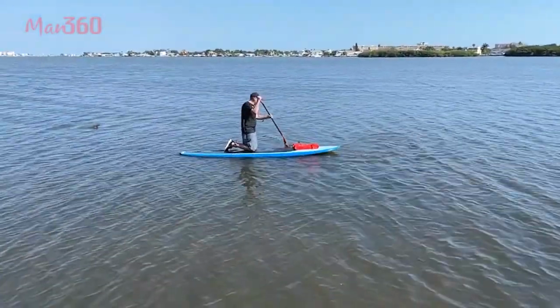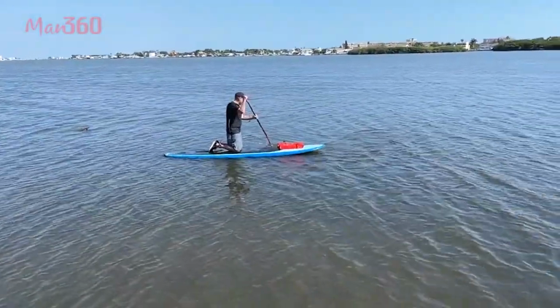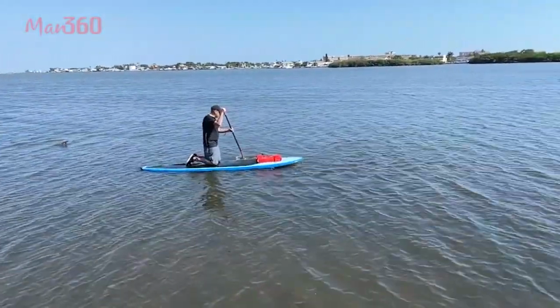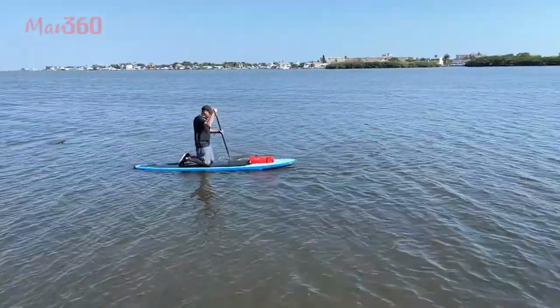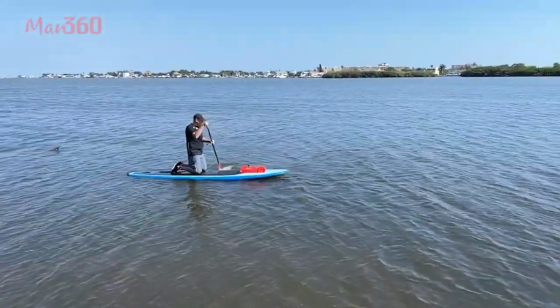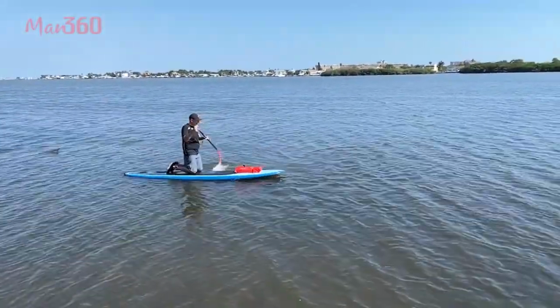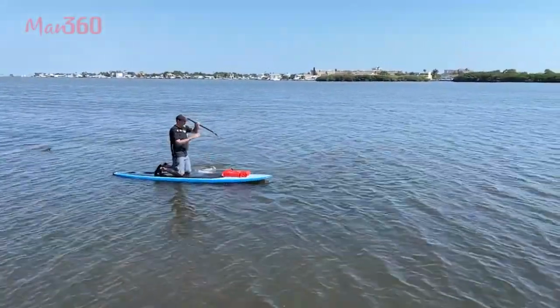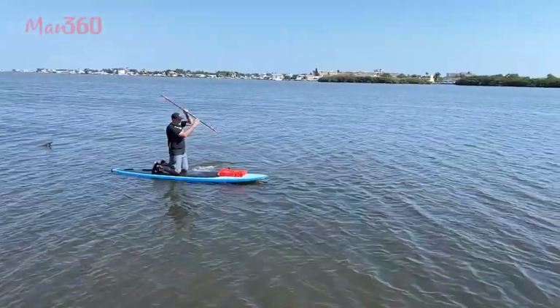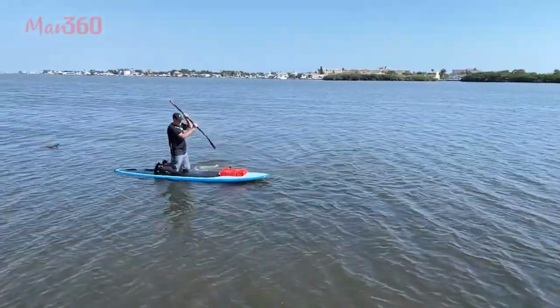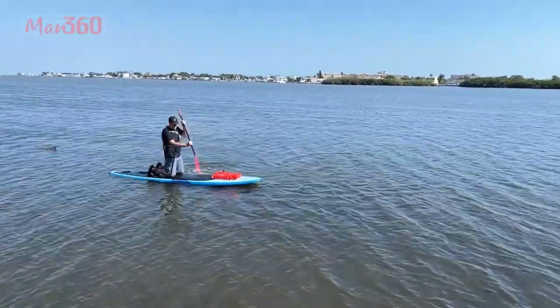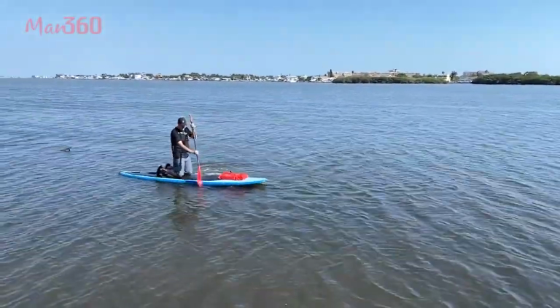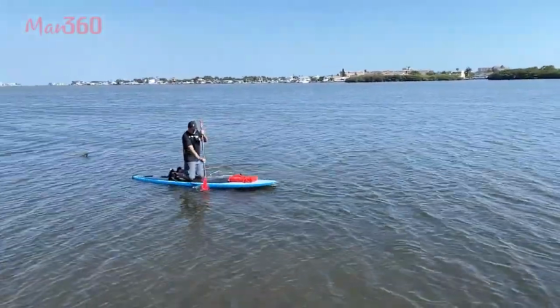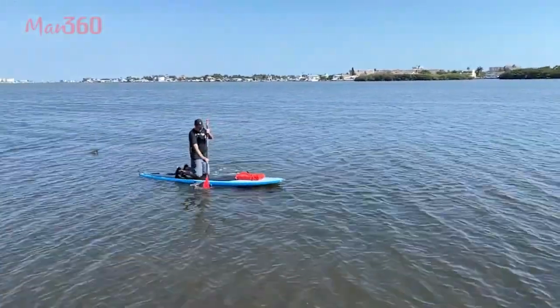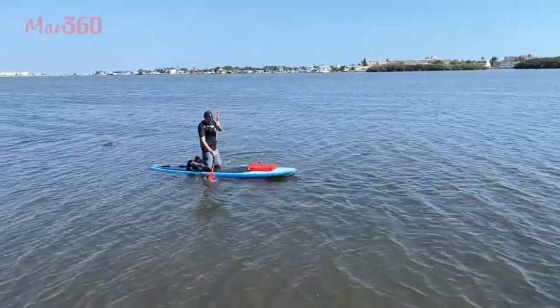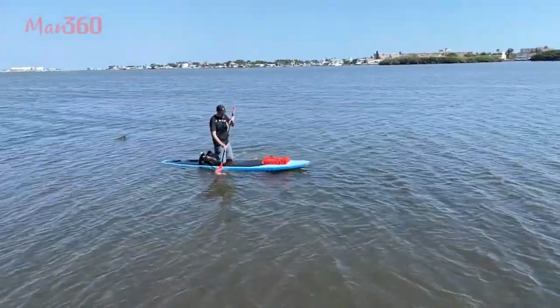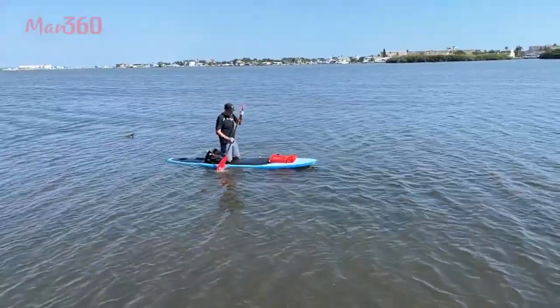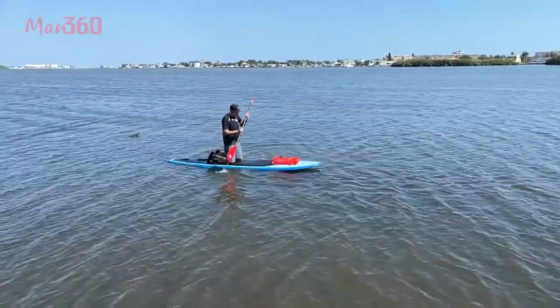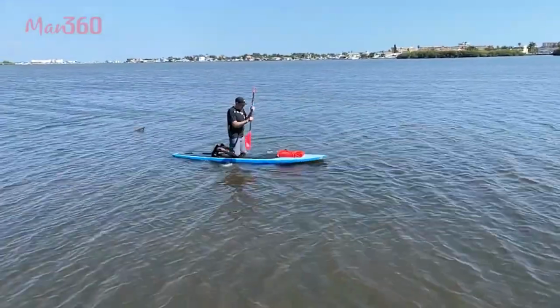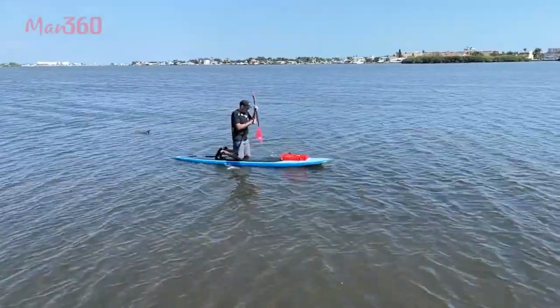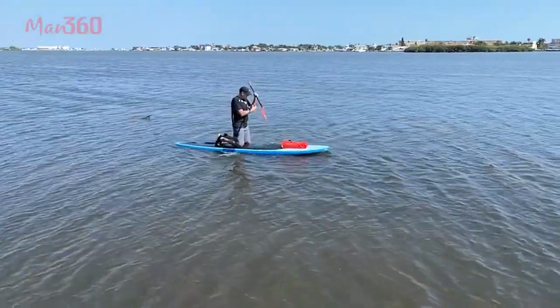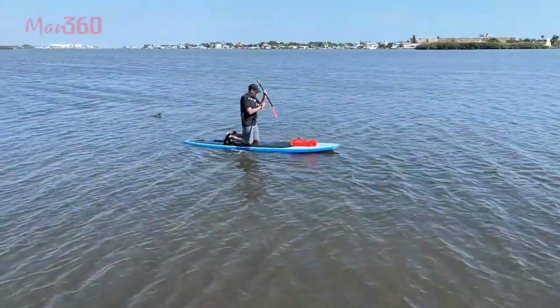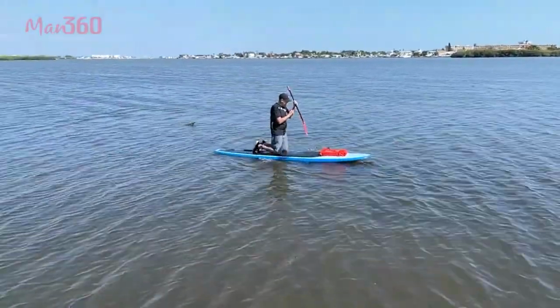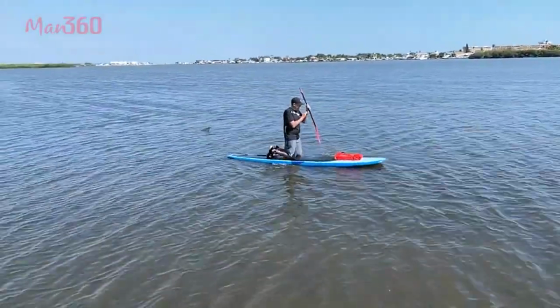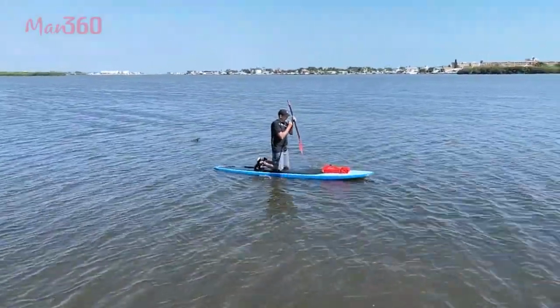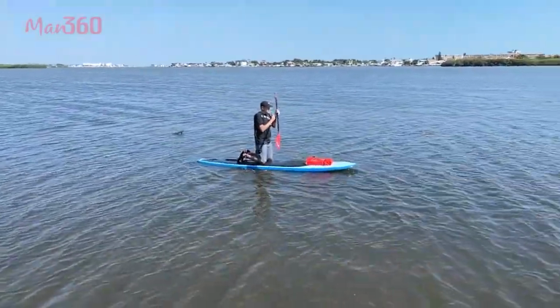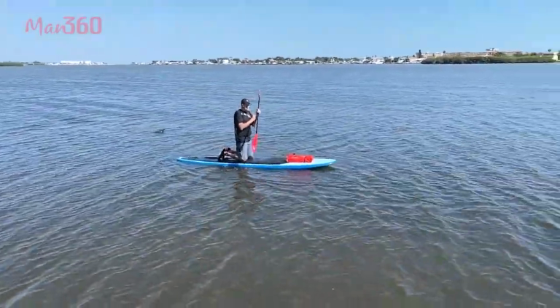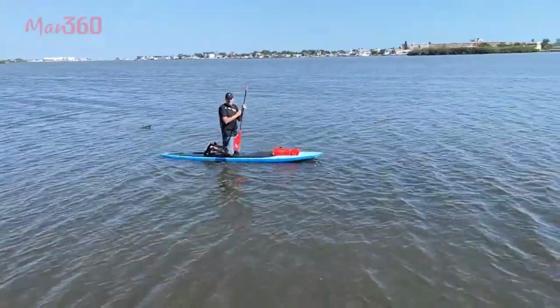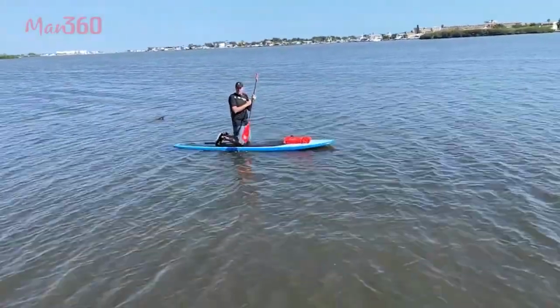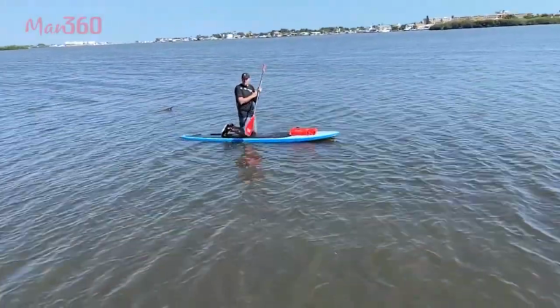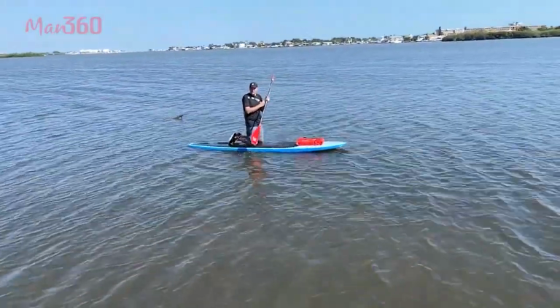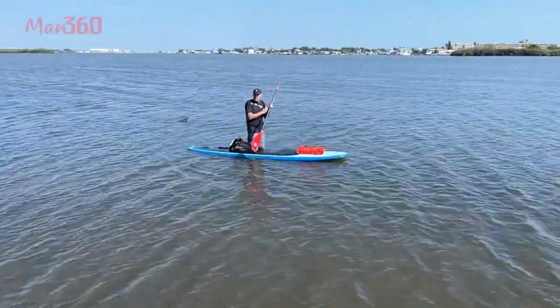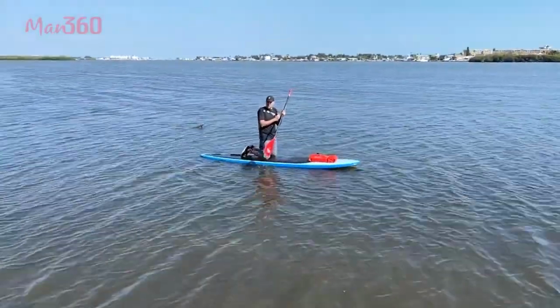Let's see if you can stand up. Make sure you have a little bit of water under you.